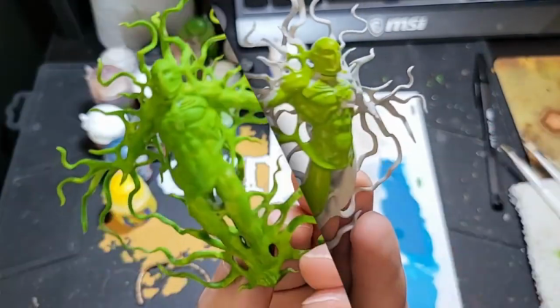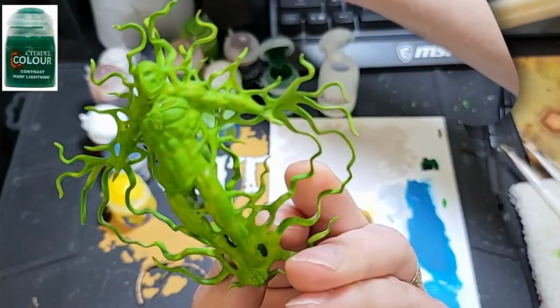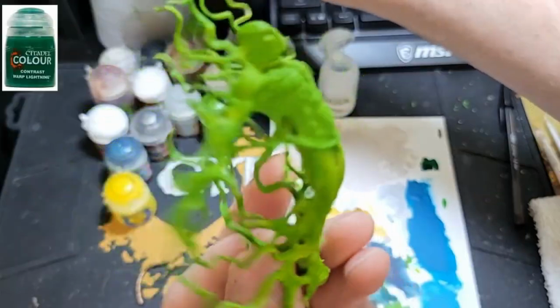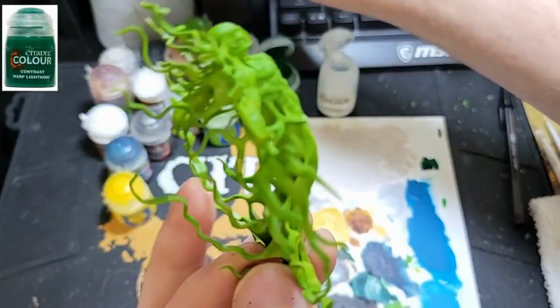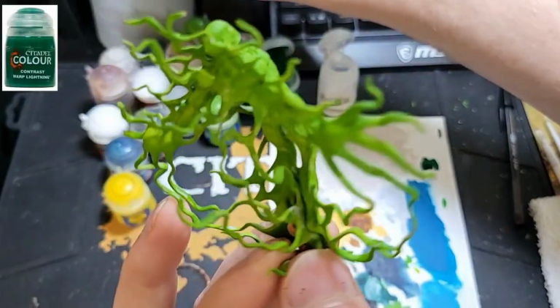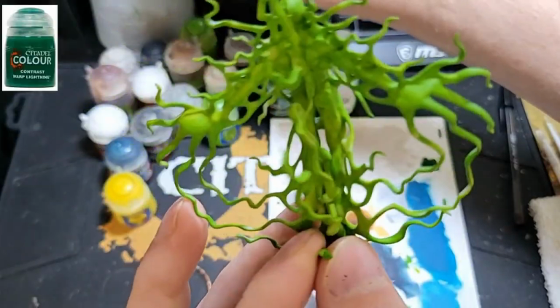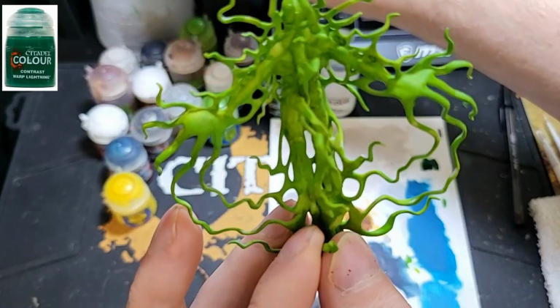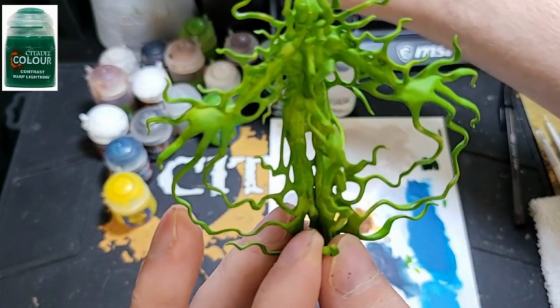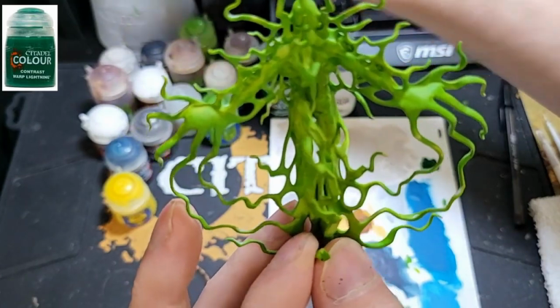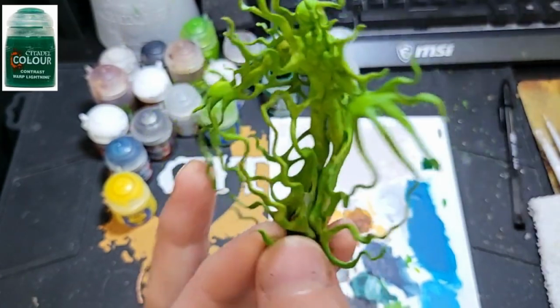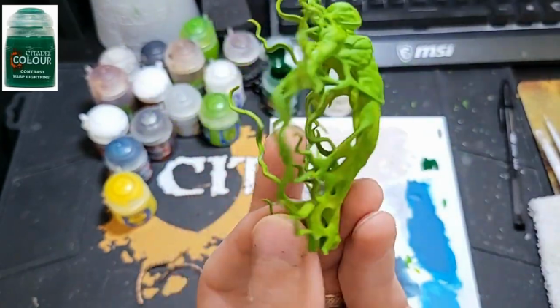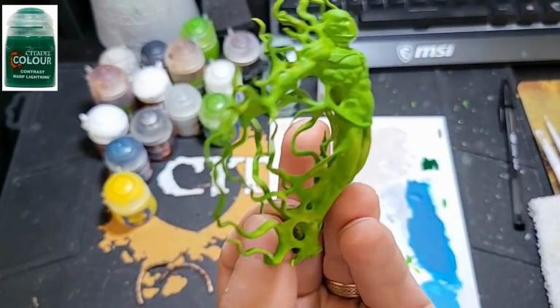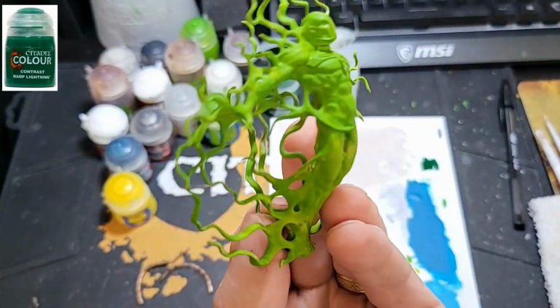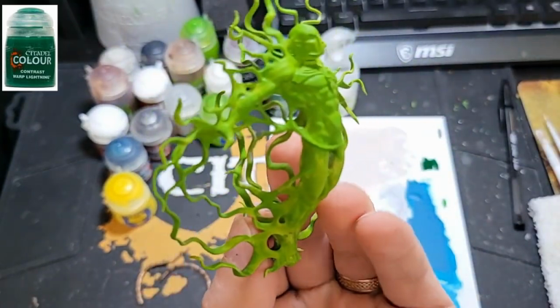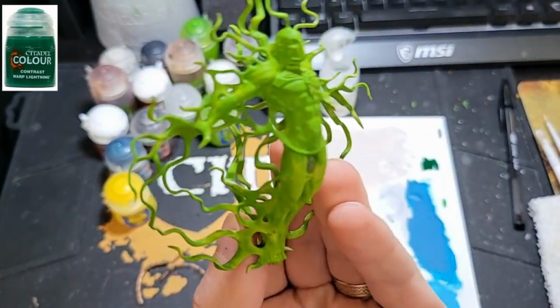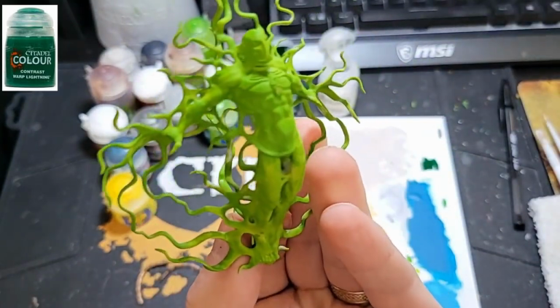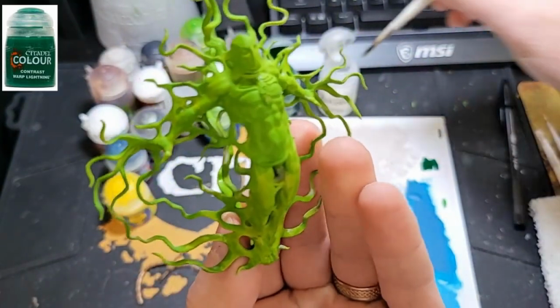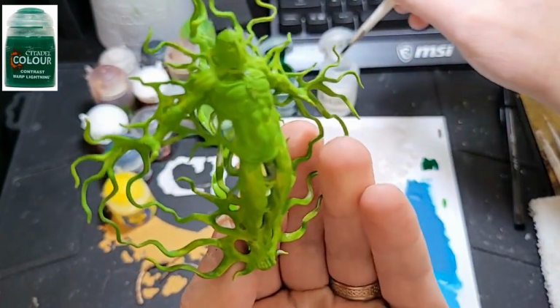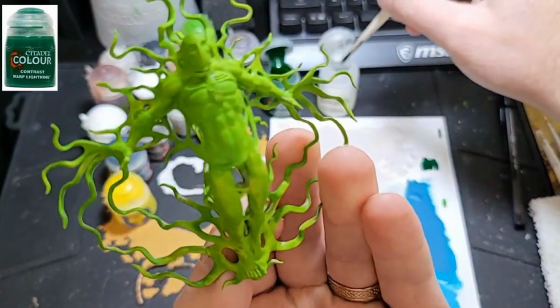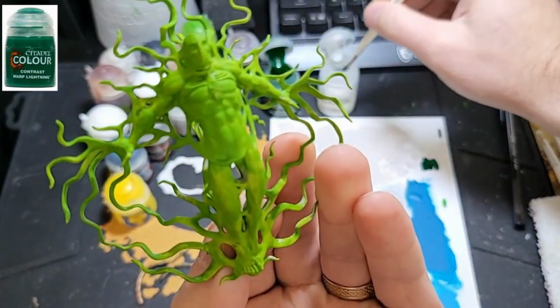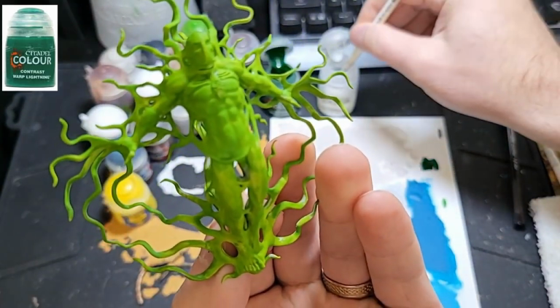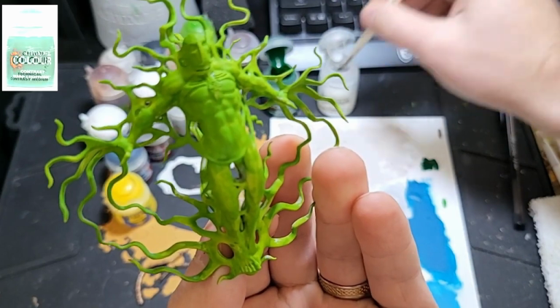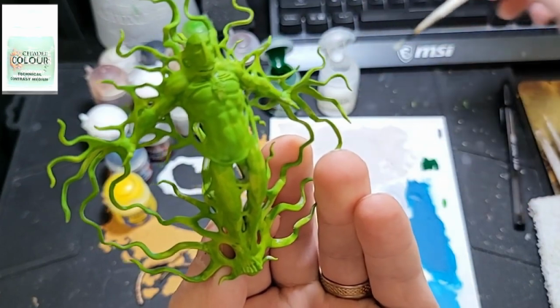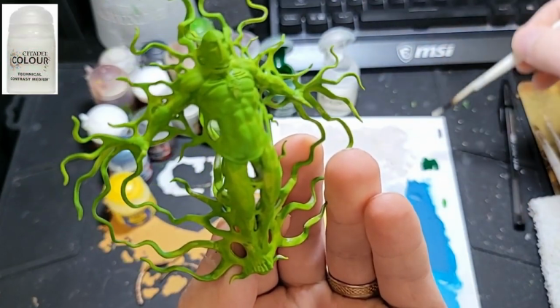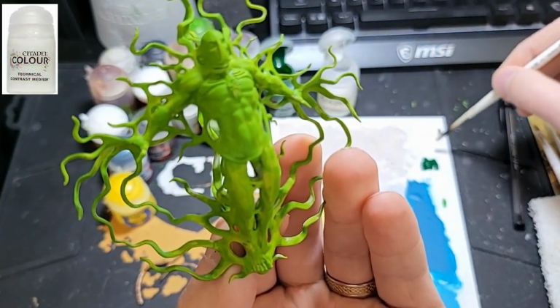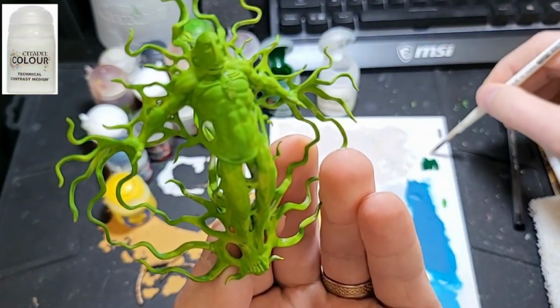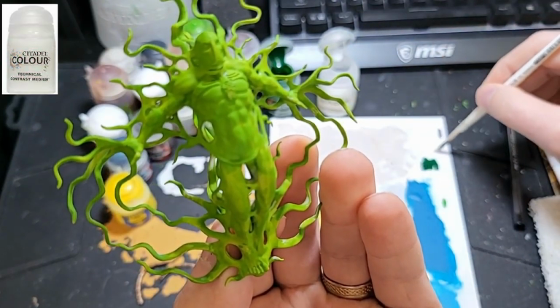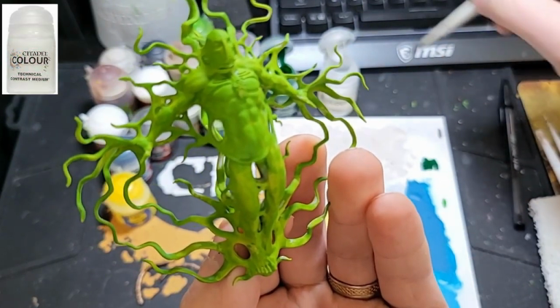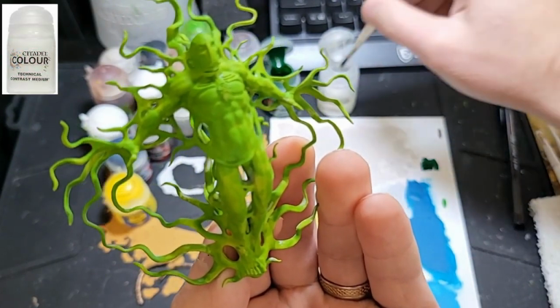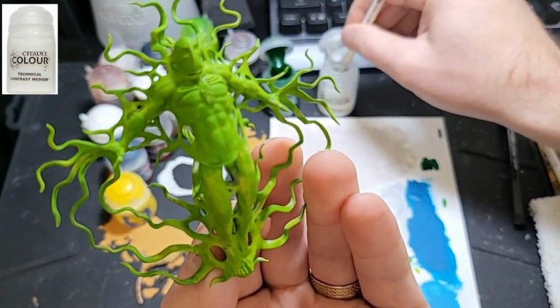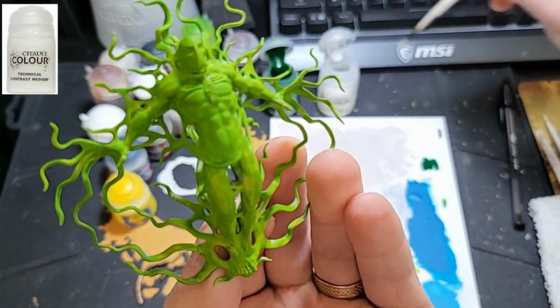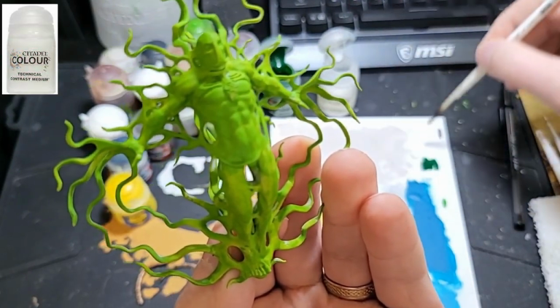I then used Contrast Medium and Warp Lightning in a 2 to 1 ratio. This dilutes the Contrast paint to get just the nooks and crannies.